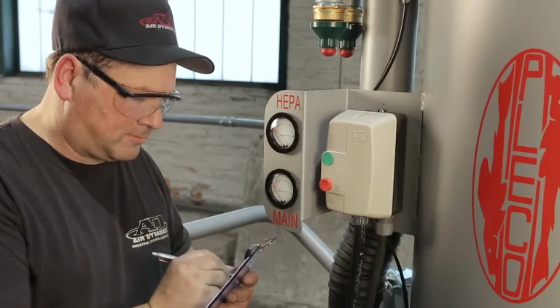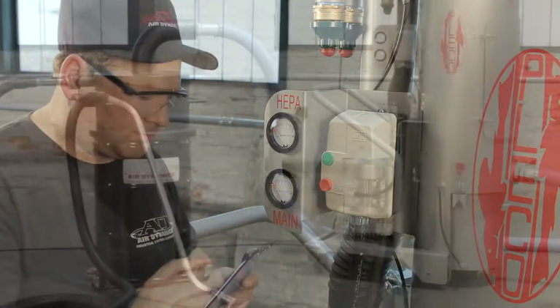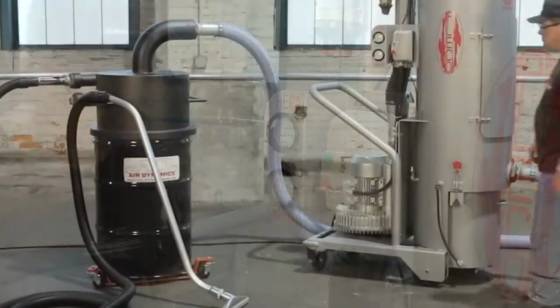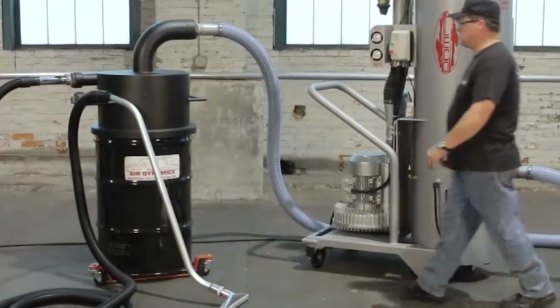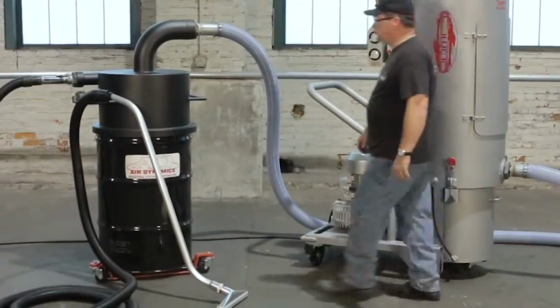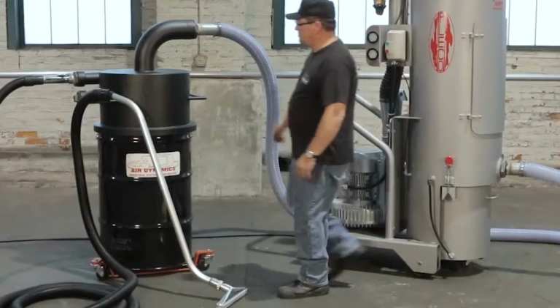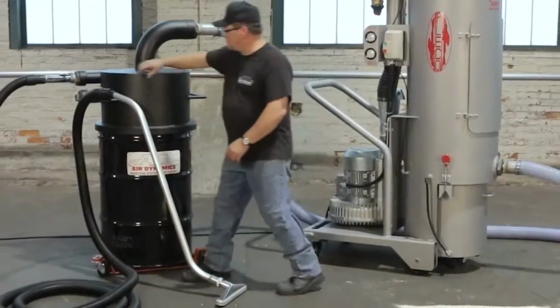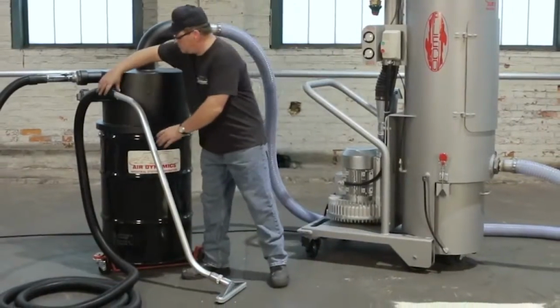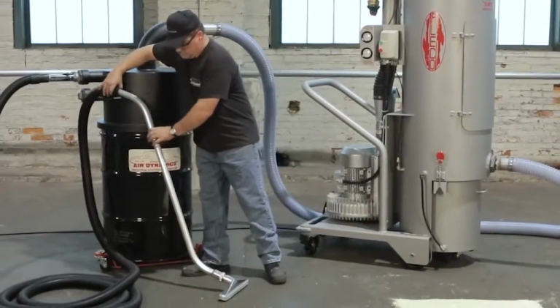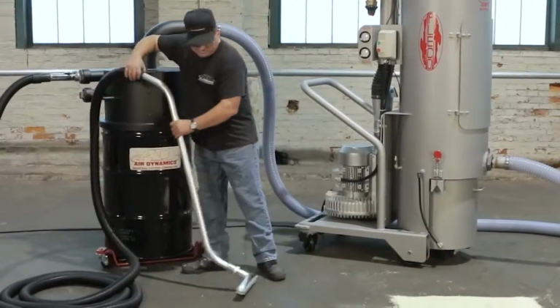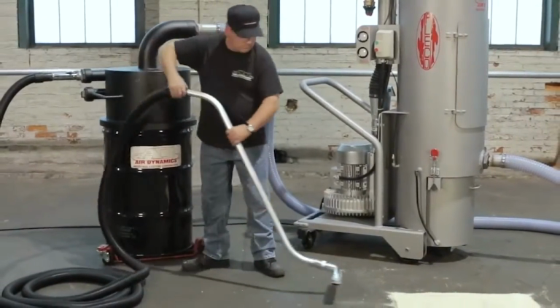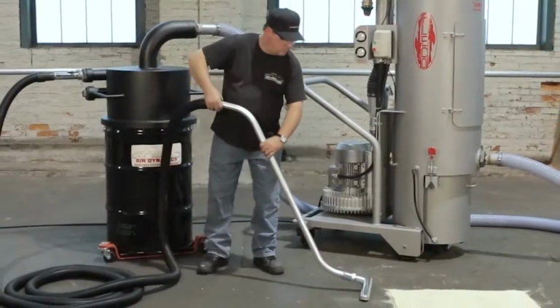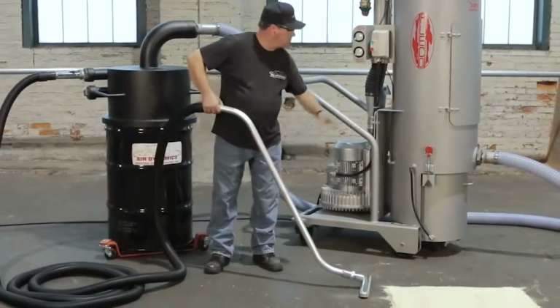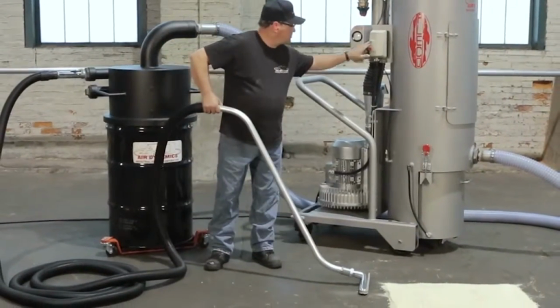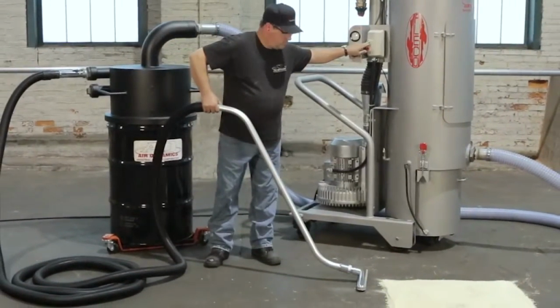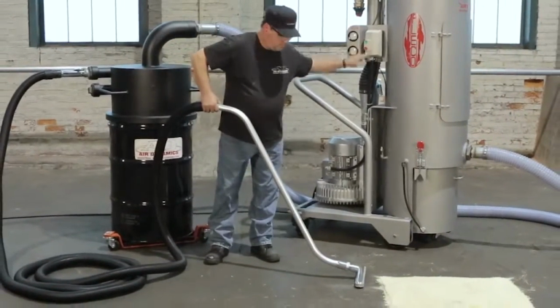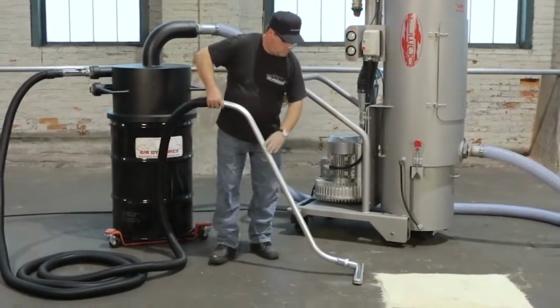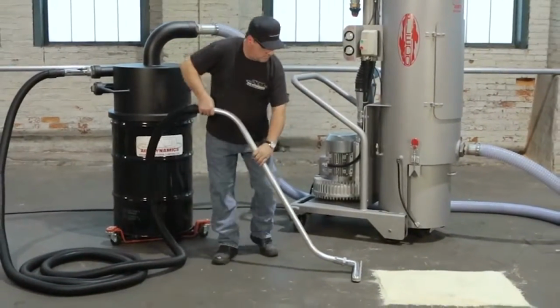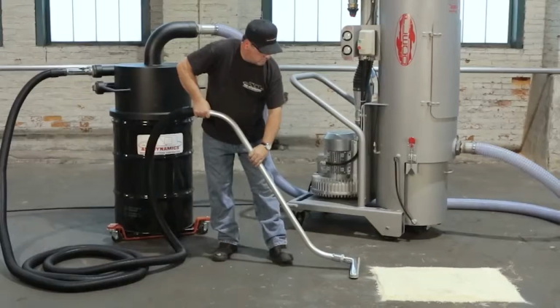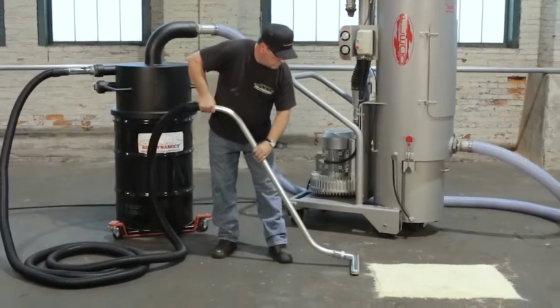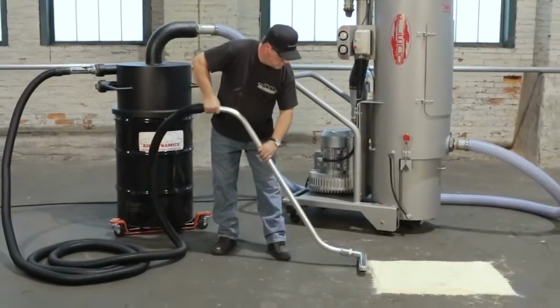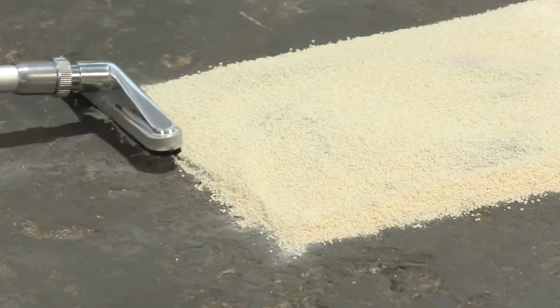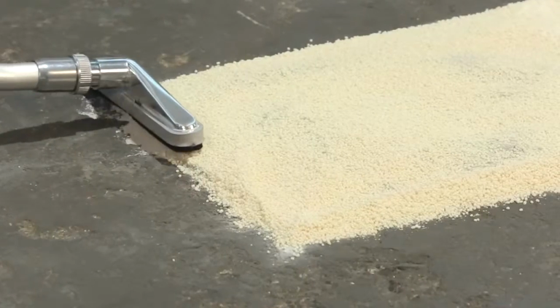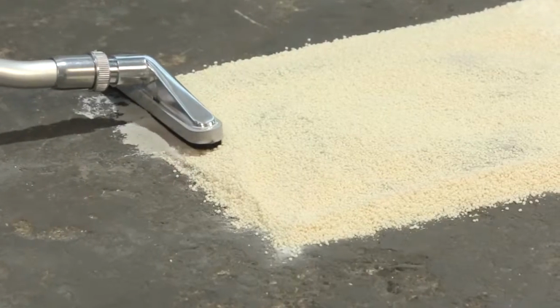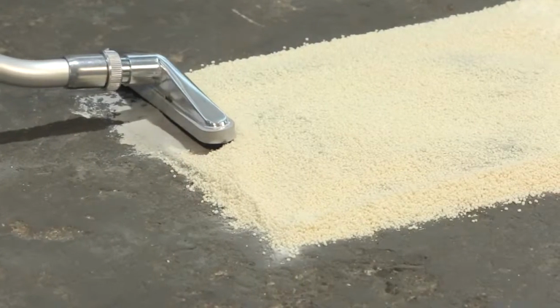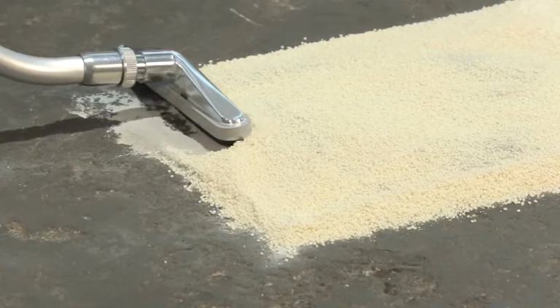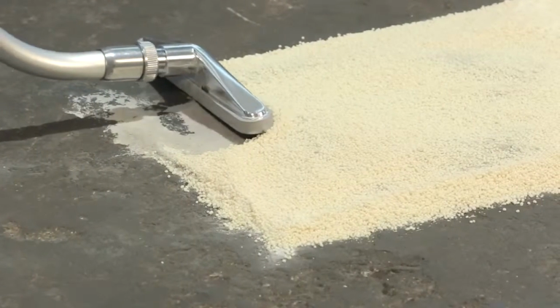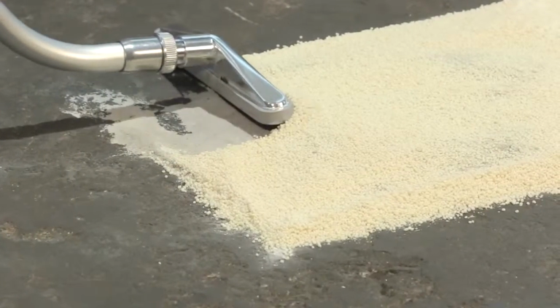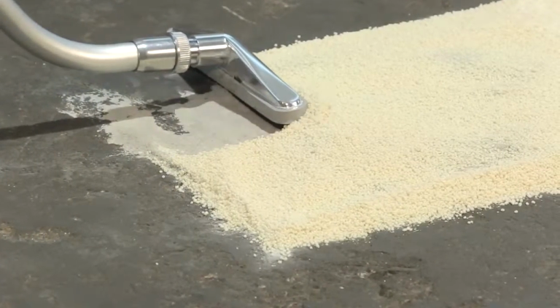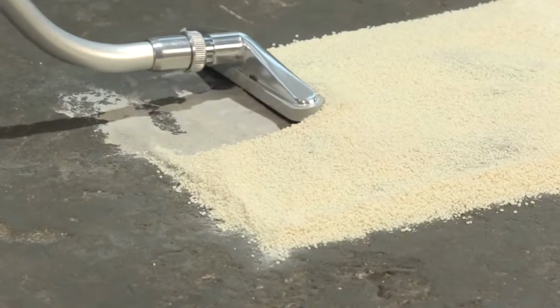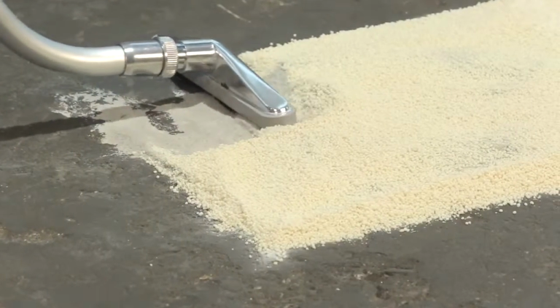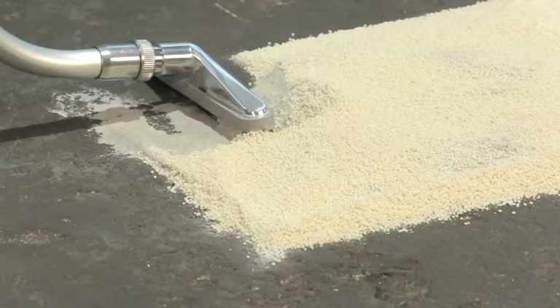Our Pleco vacuum systems are suitable for materials ranging from fine powders to large granular materials, including combustible dusts, steel shot, powdered tungsten, and even liquids when properly equipped.